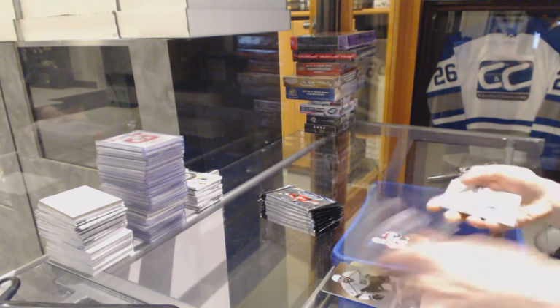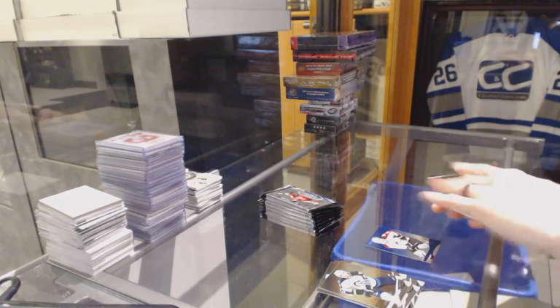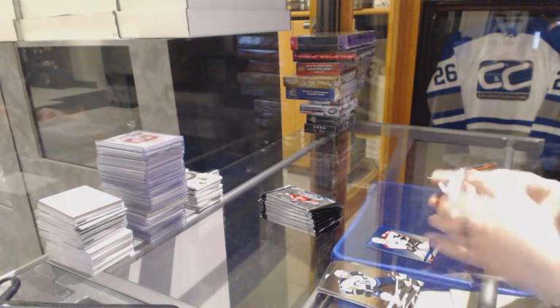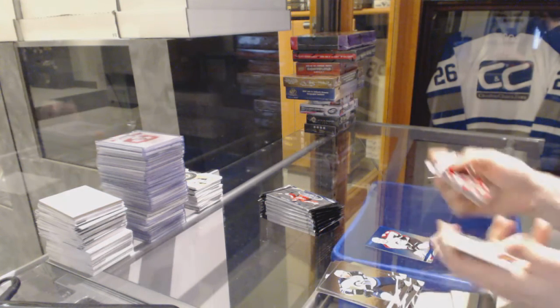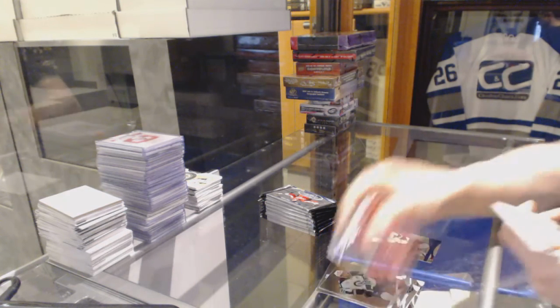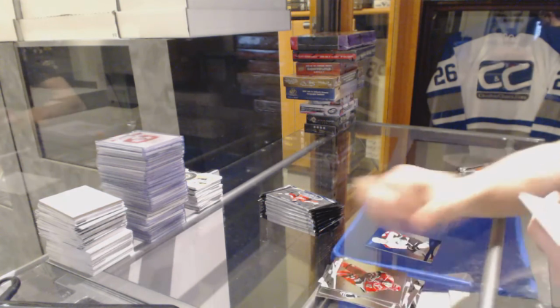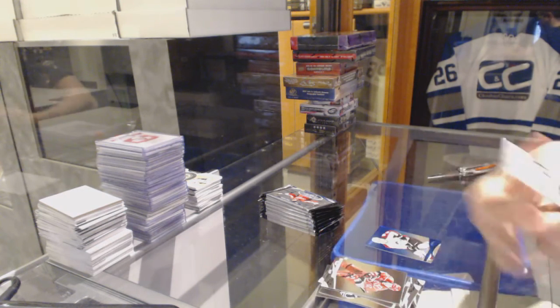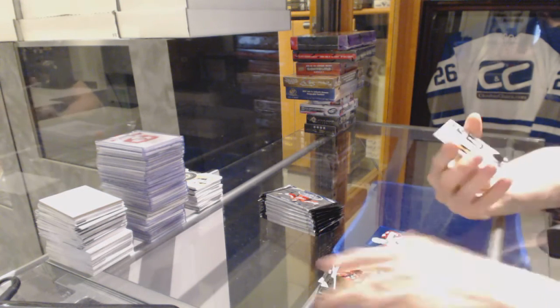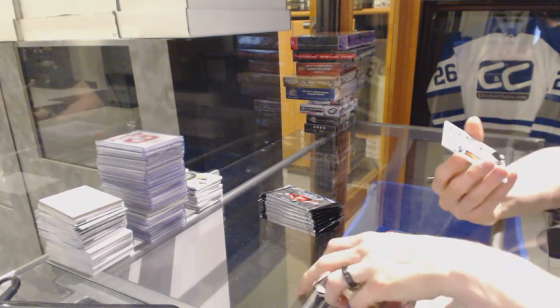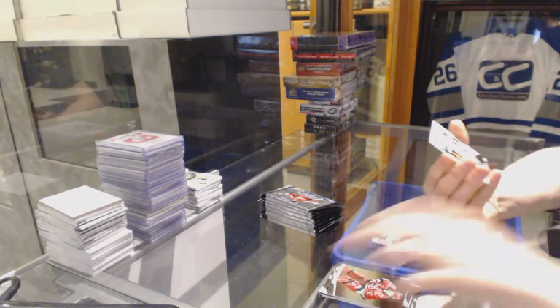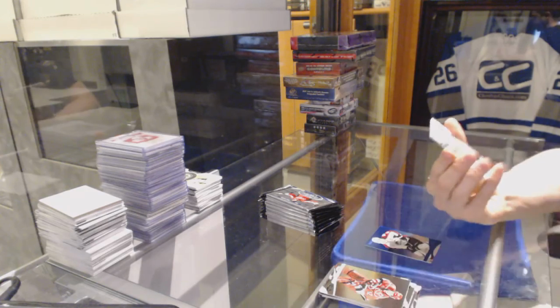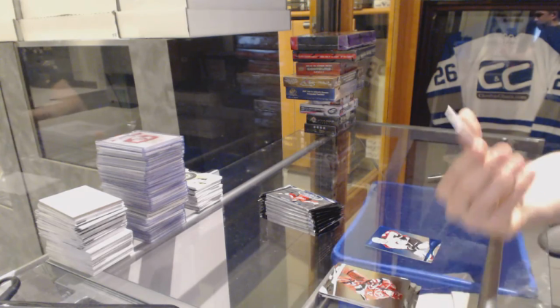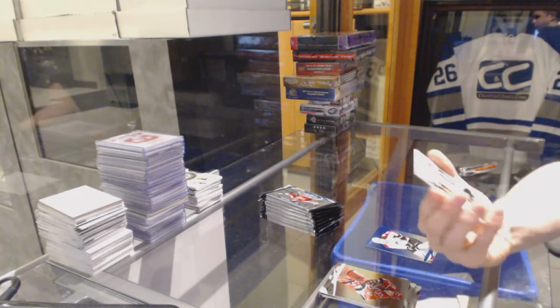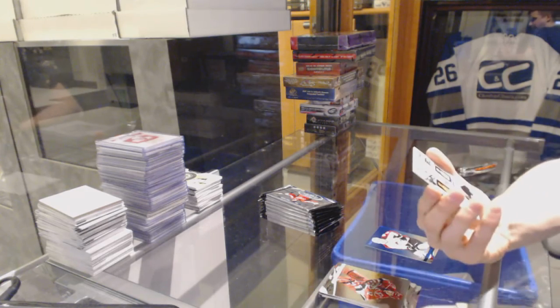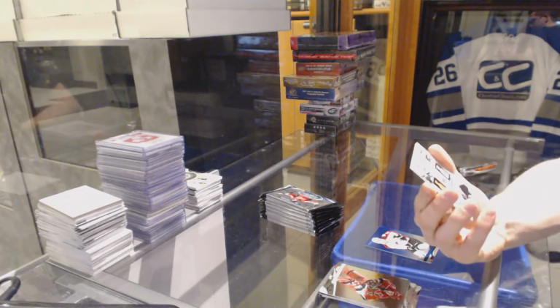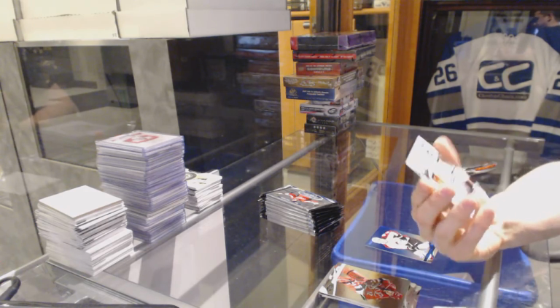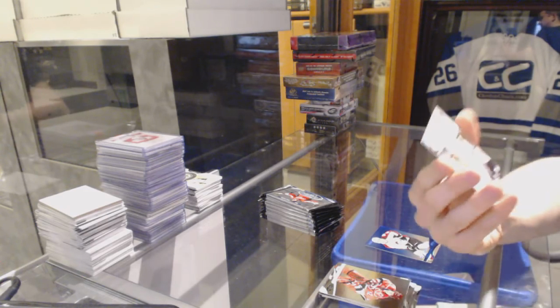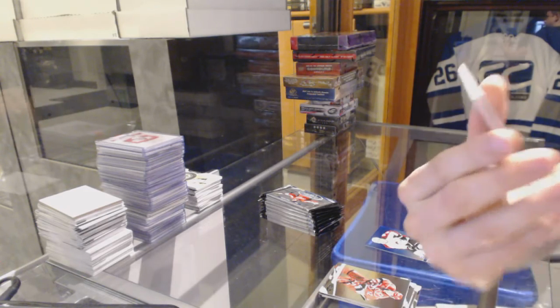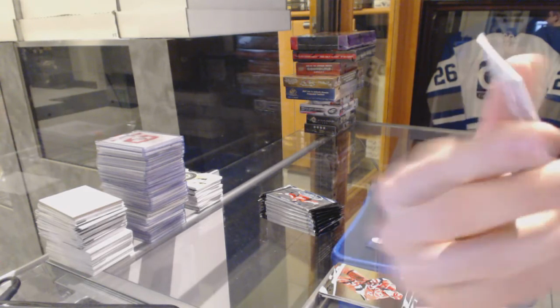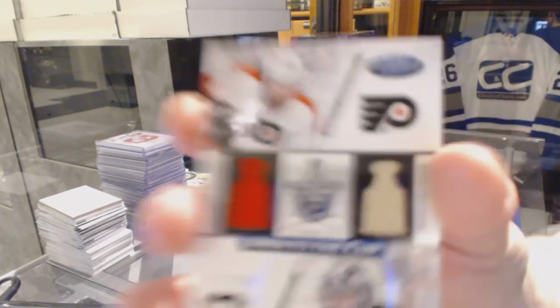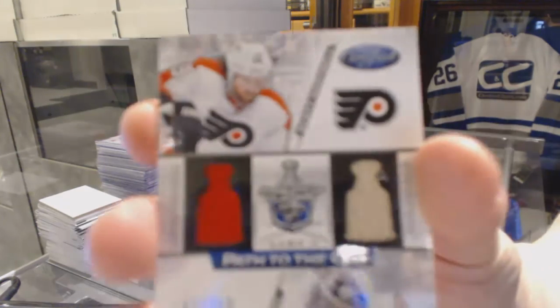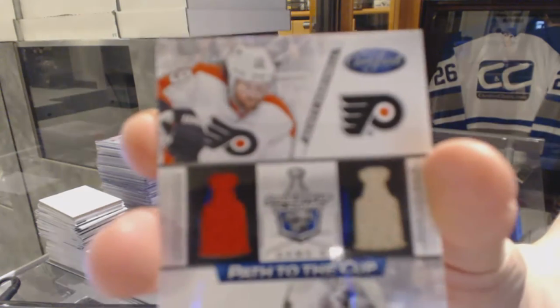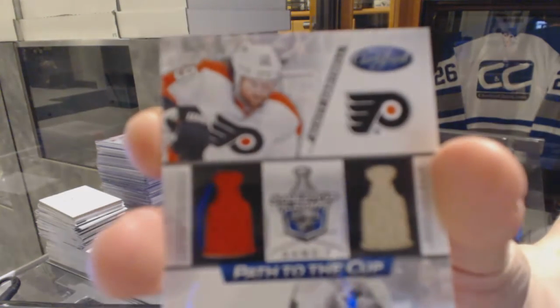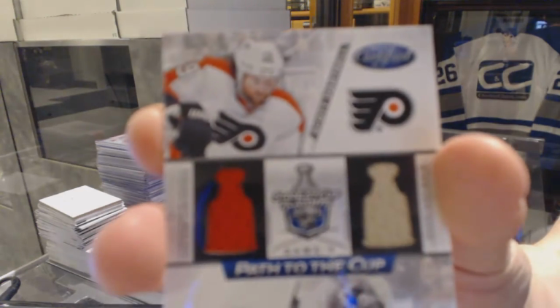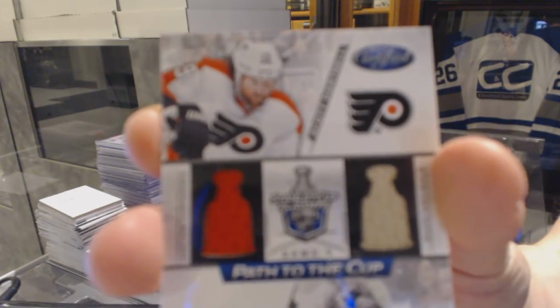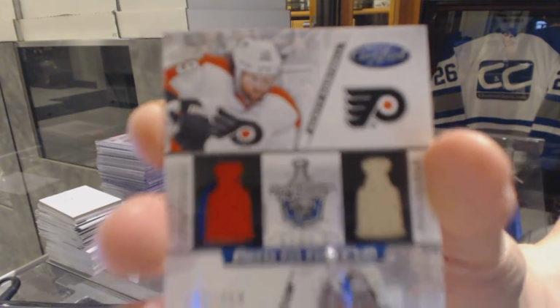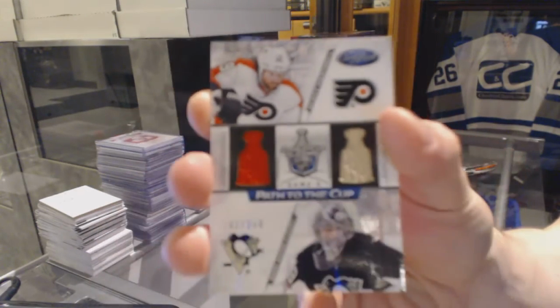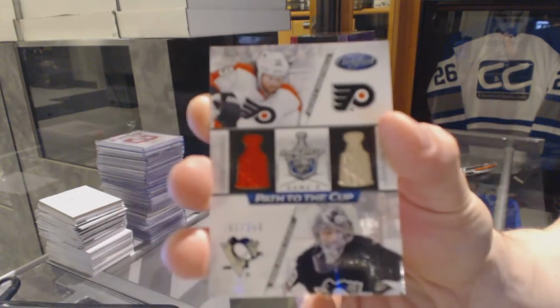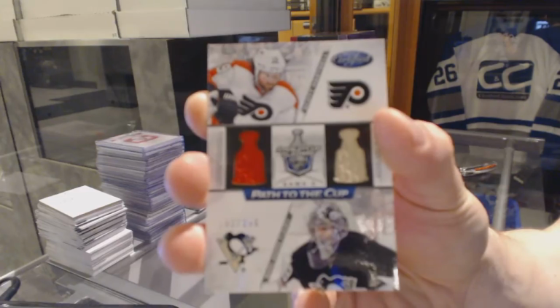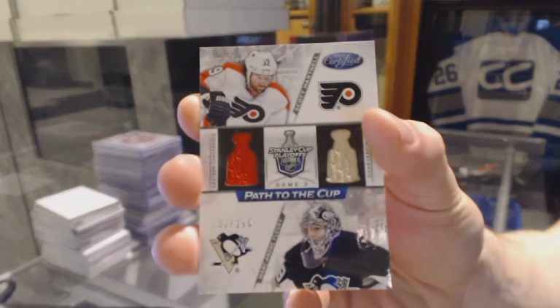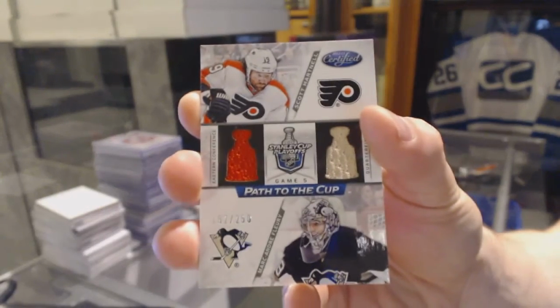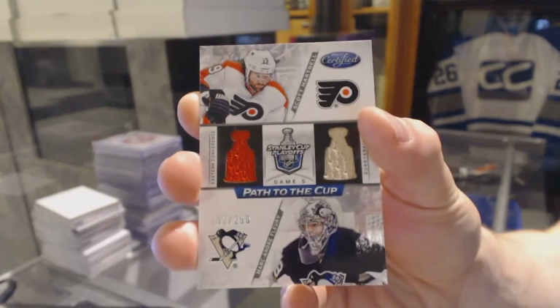We've got a path to the cup dual jersey number 250, which will be random between the Flyers and Penguins — Scott Hartnell and Marc-Andre Fleury.